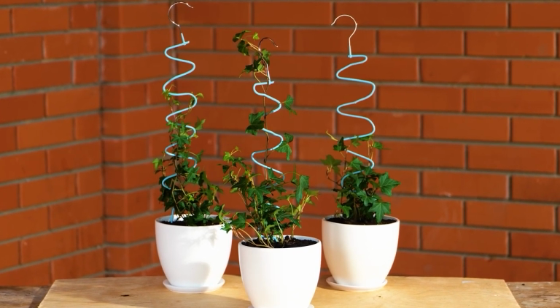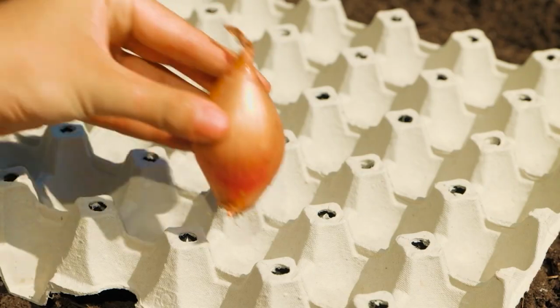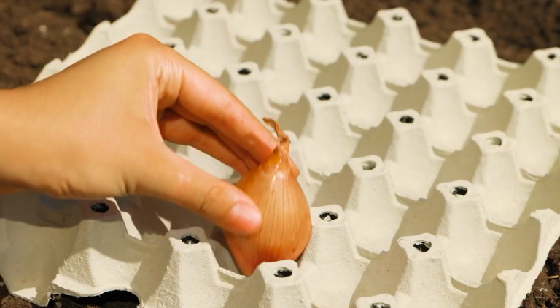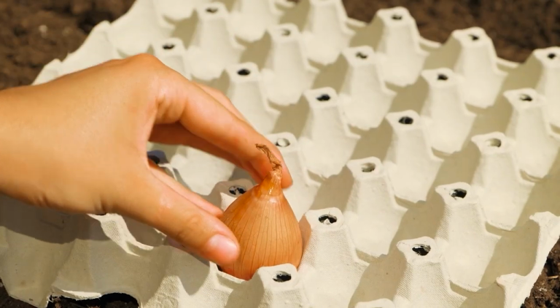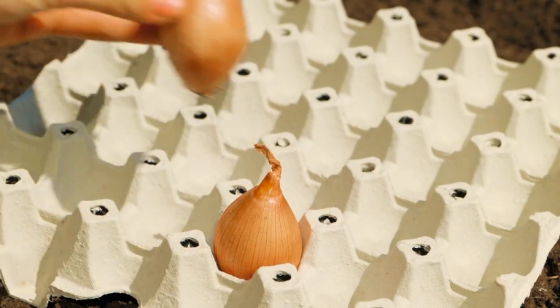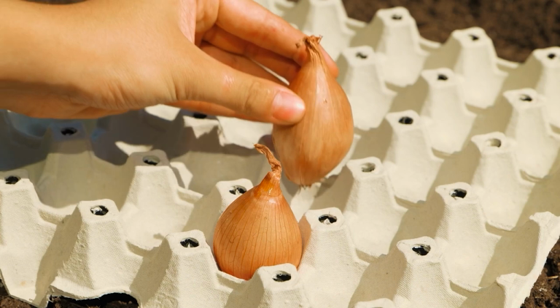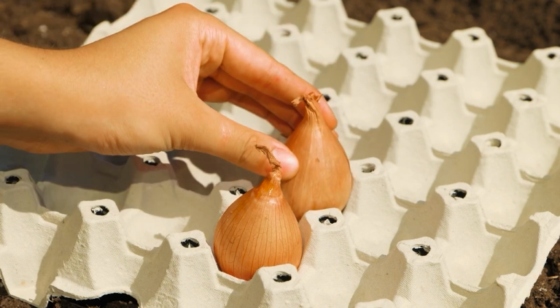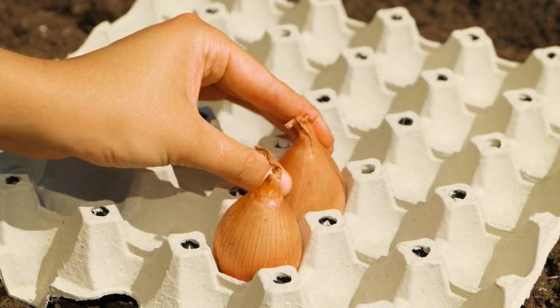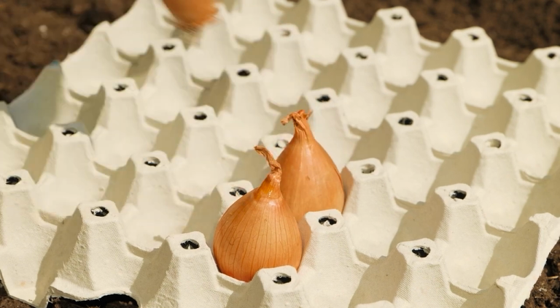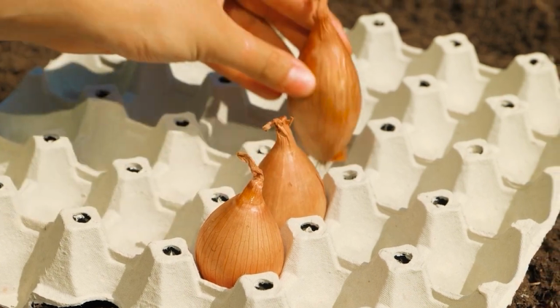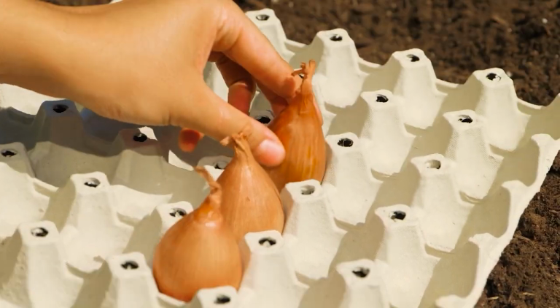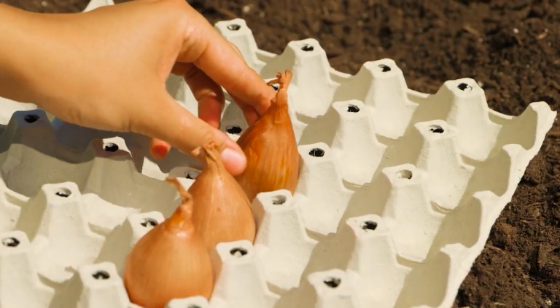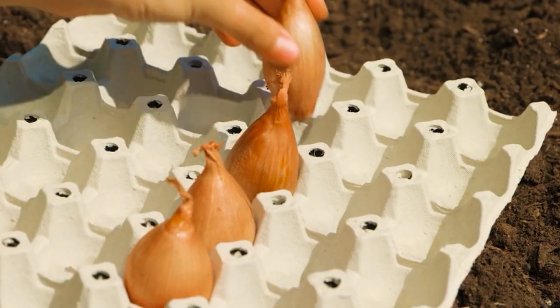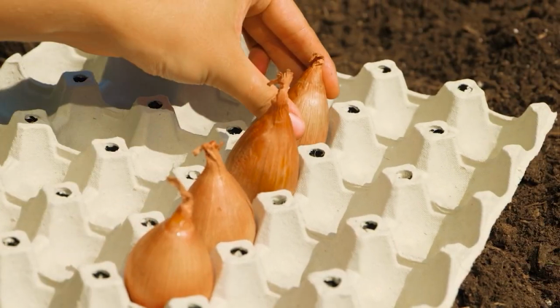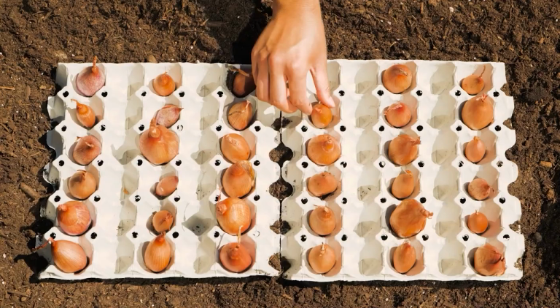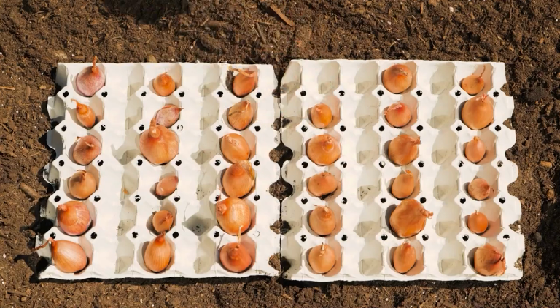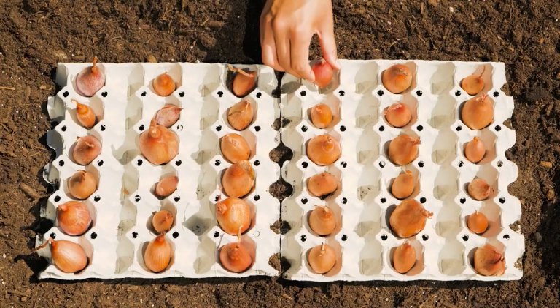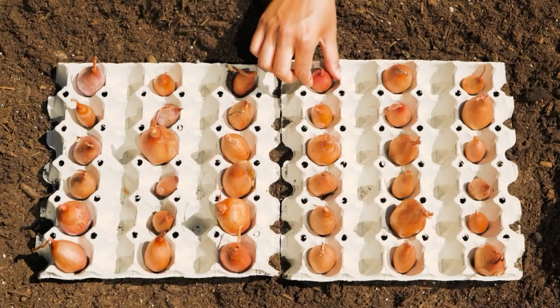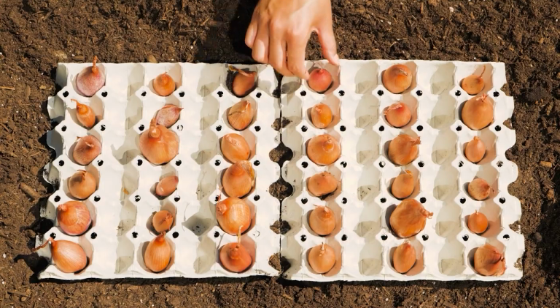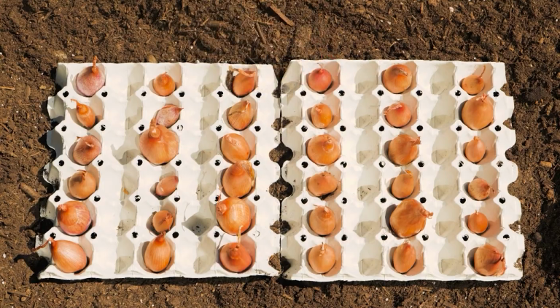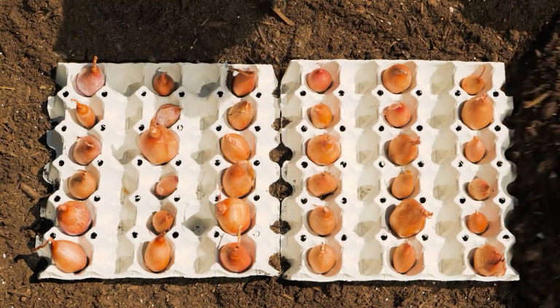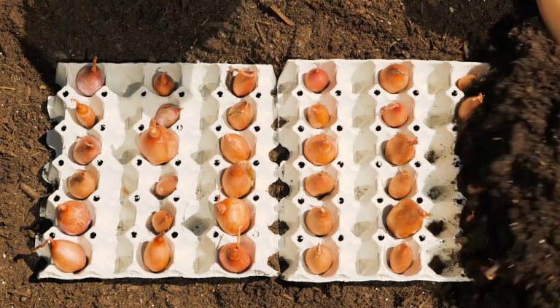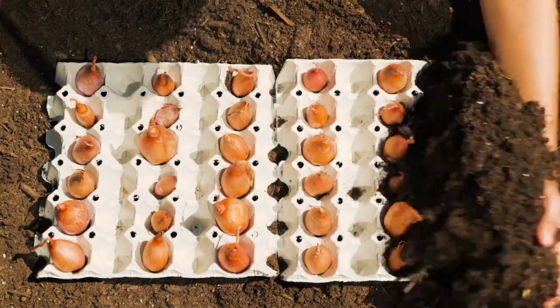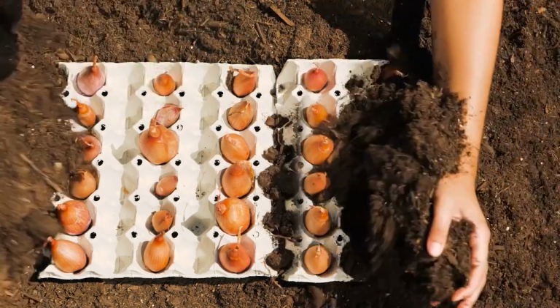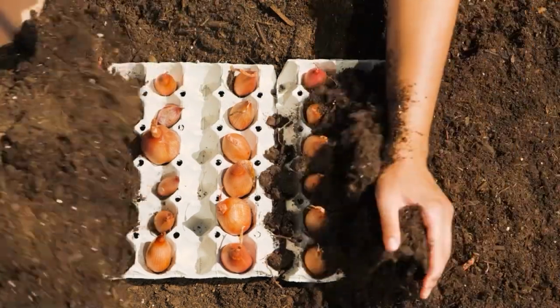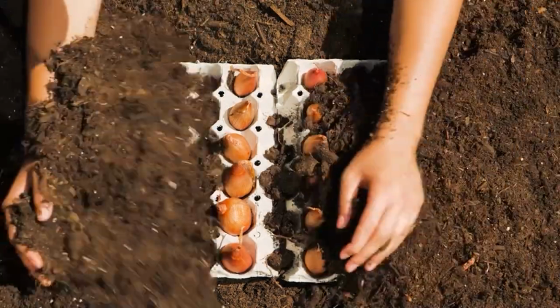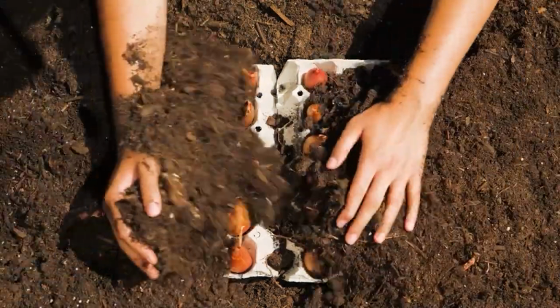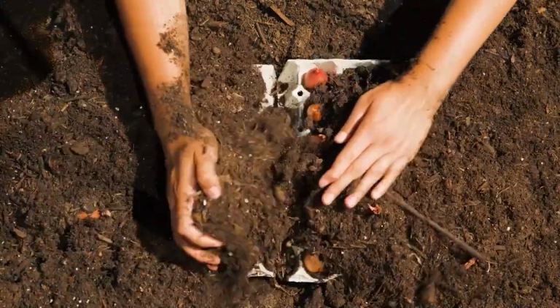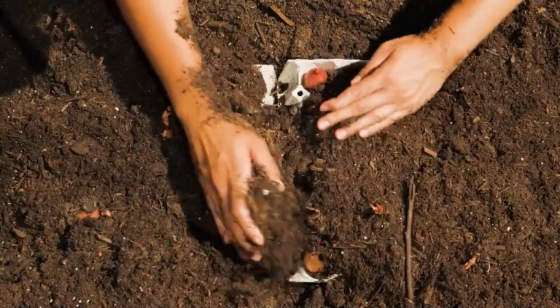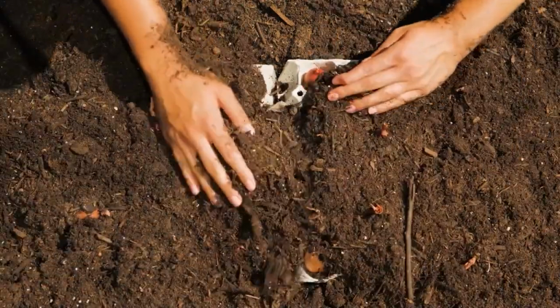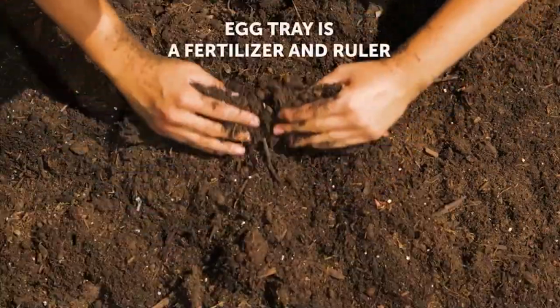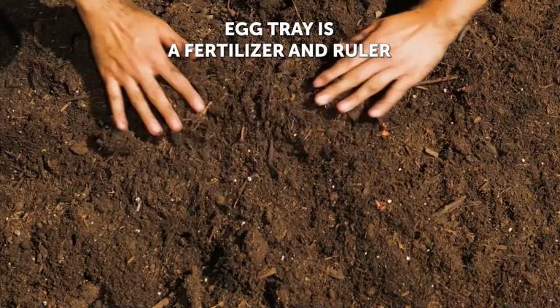Let's use these egg cartons as planters. Paper cartons can be planted directly into the soil. The paper will break down improving the soil's health.